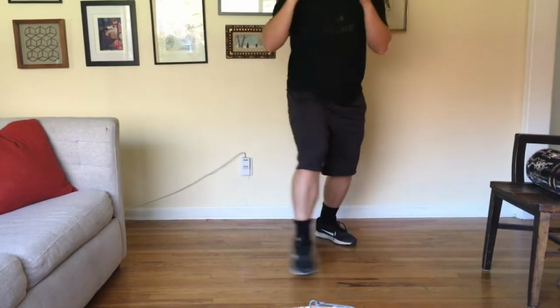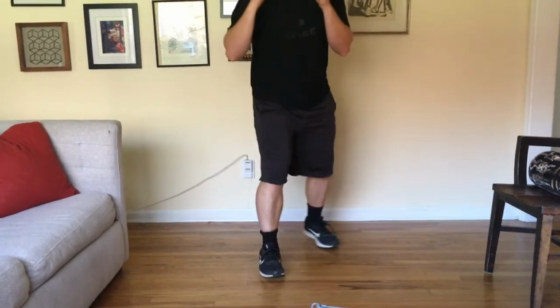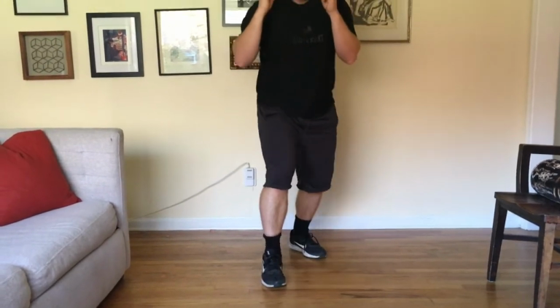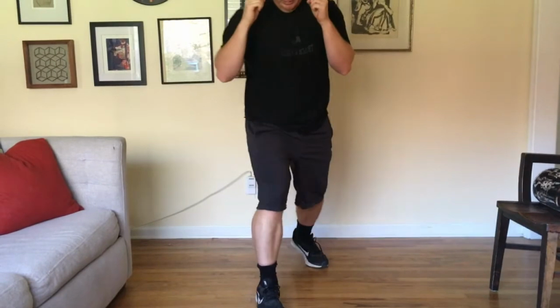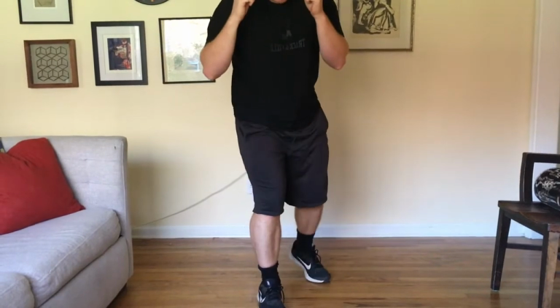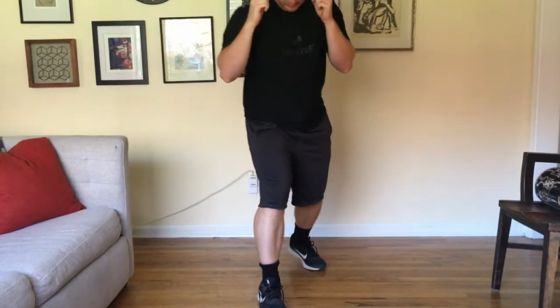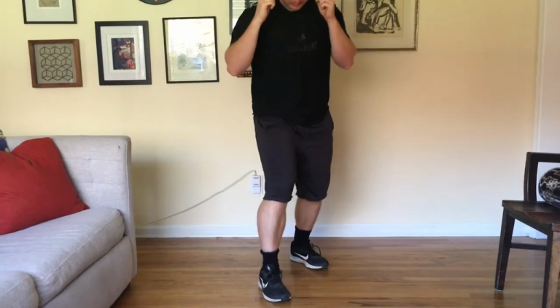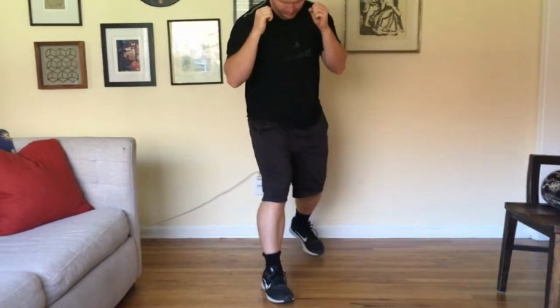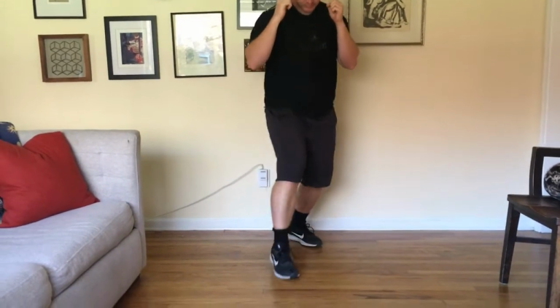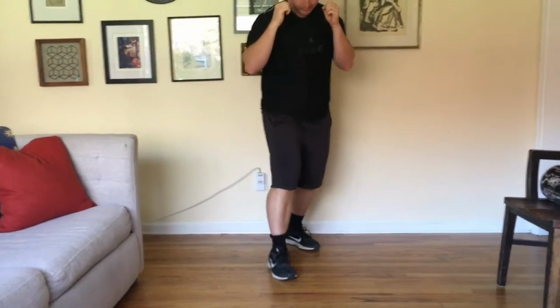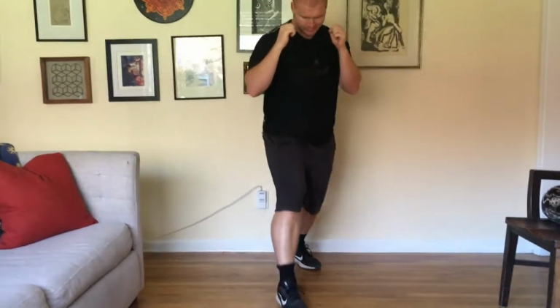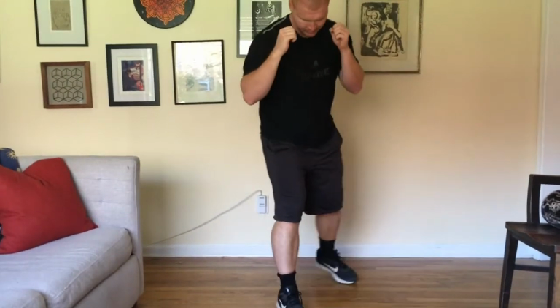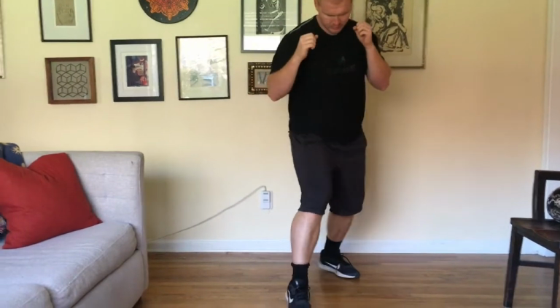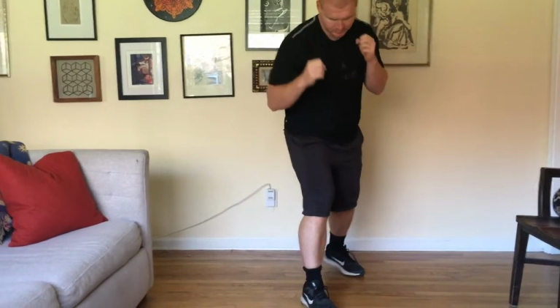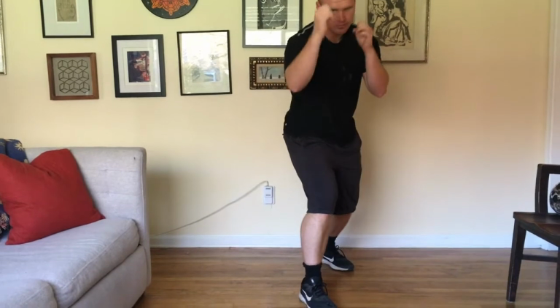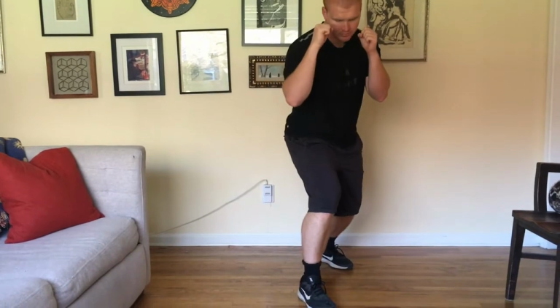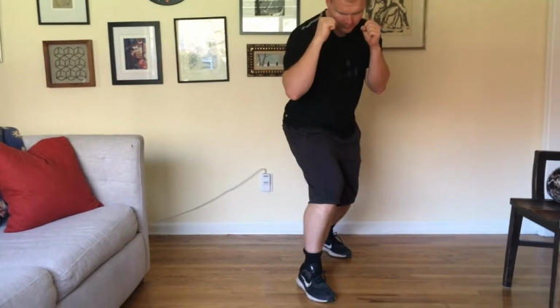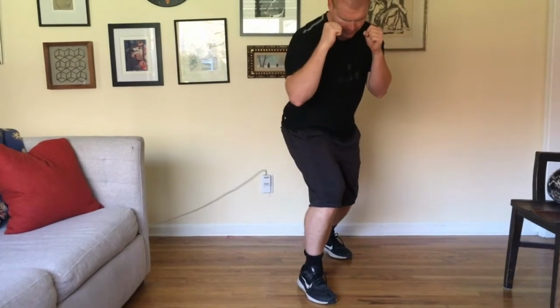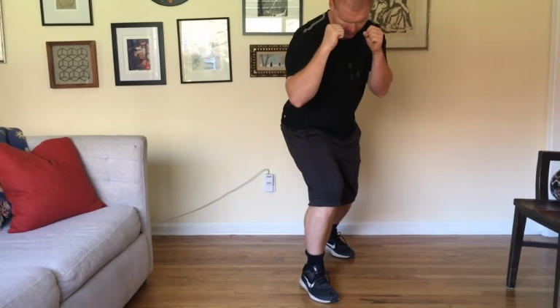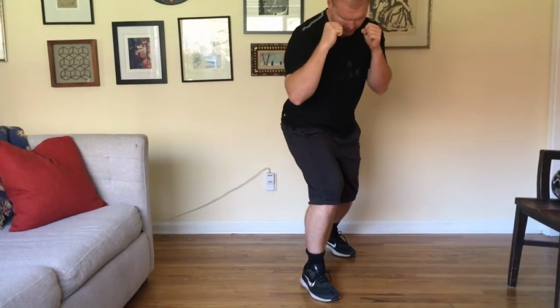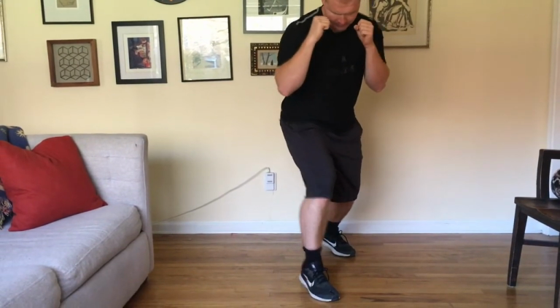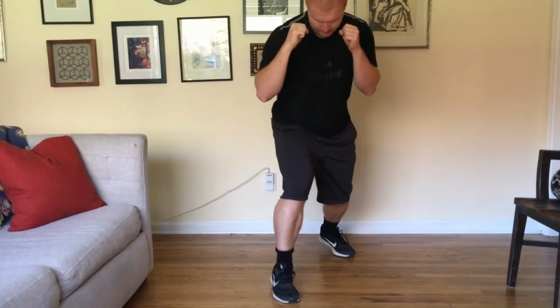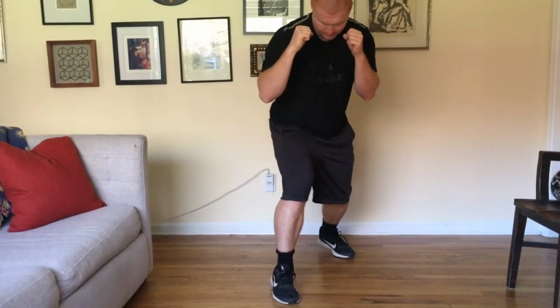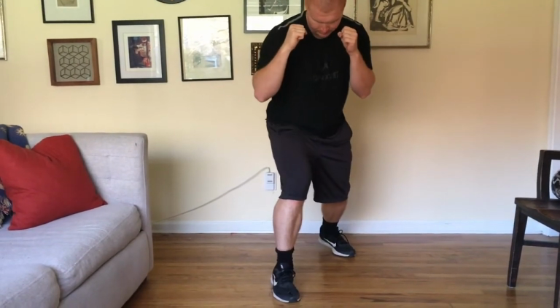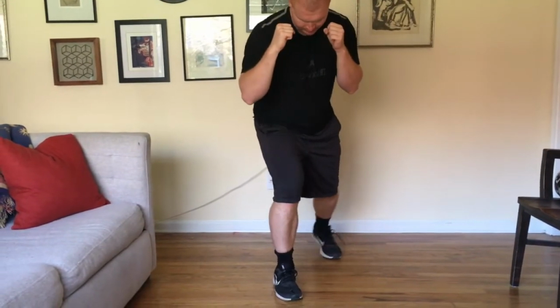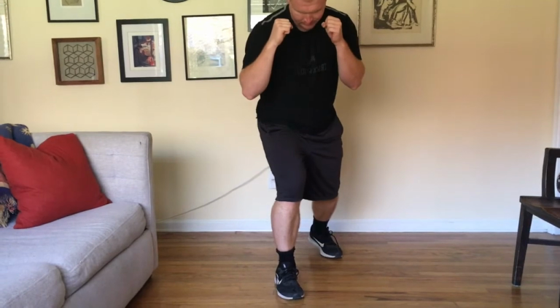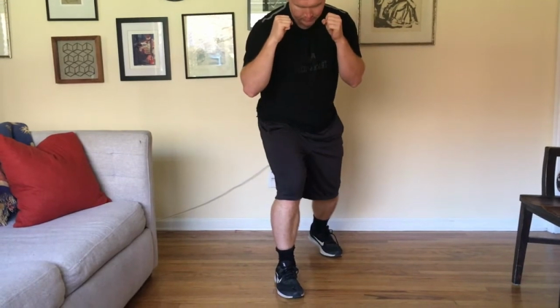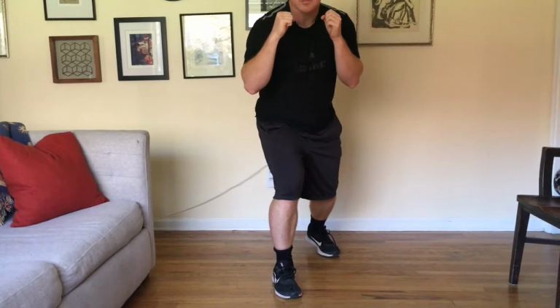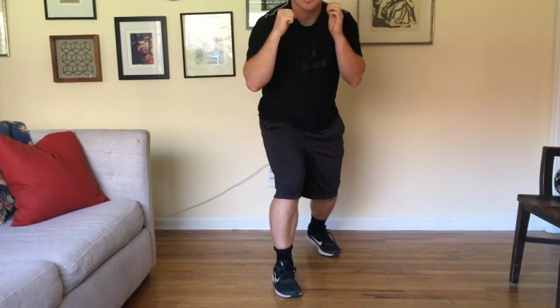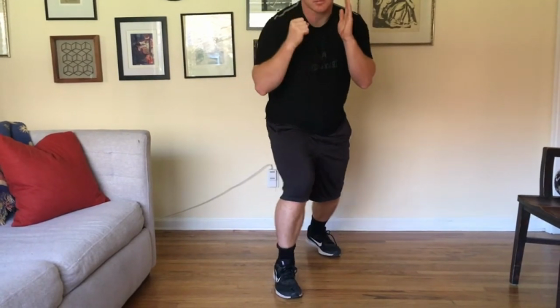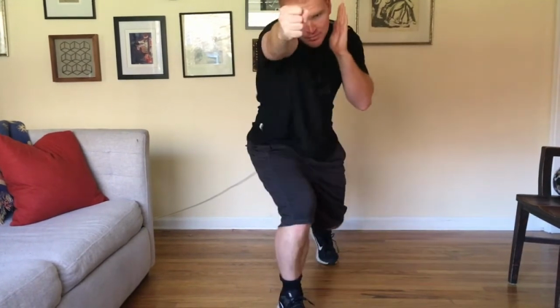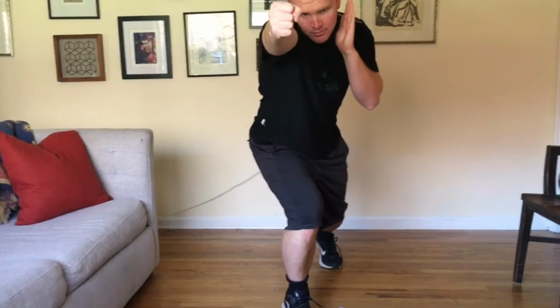Next I'm practicing my footwork — back and forth, forward and back. Footwork is extremely important for fighting. You always want to step before you throw that punch, otherwise you can't get any oomph into it, and you need that oomph.